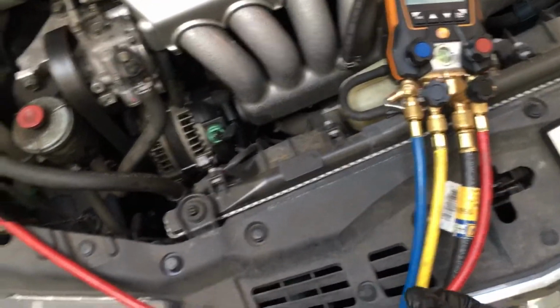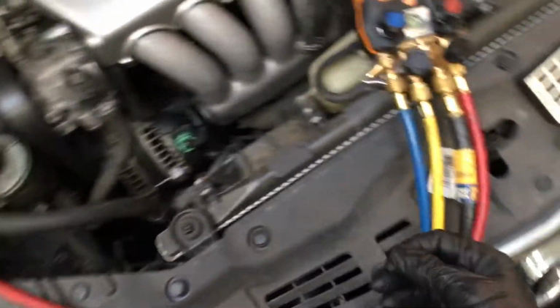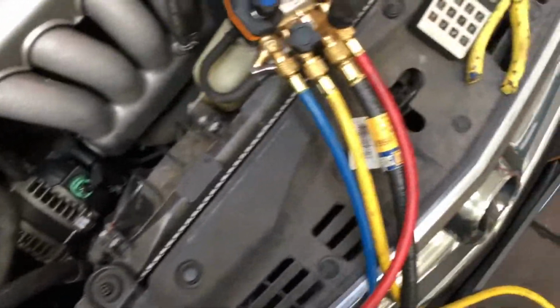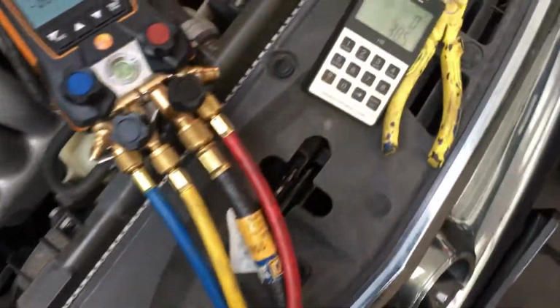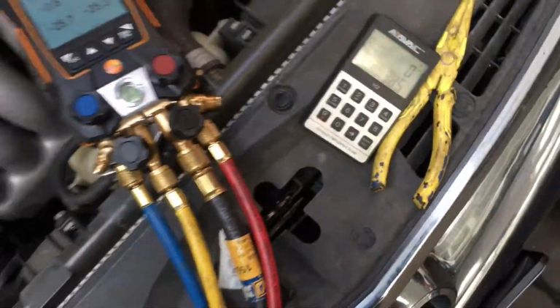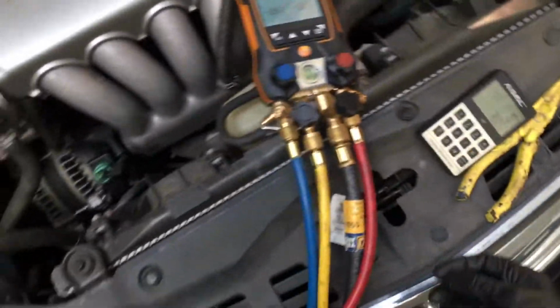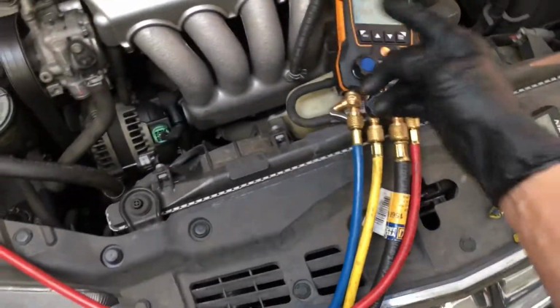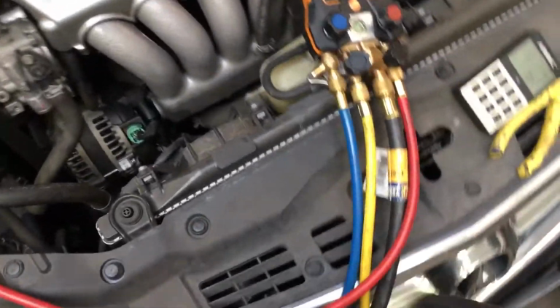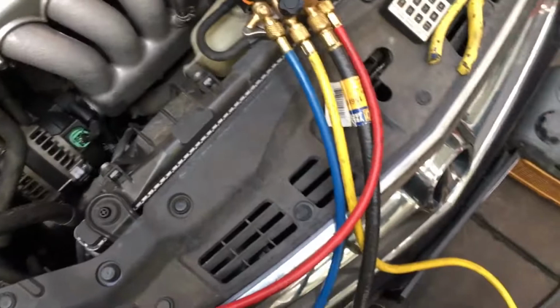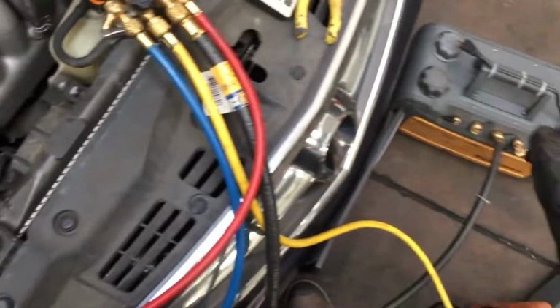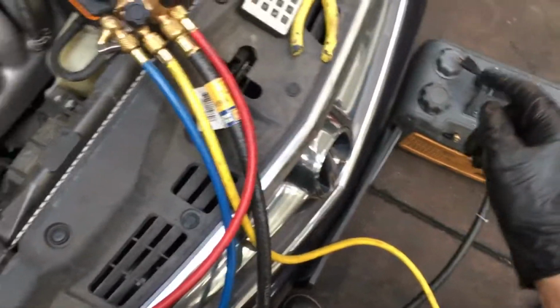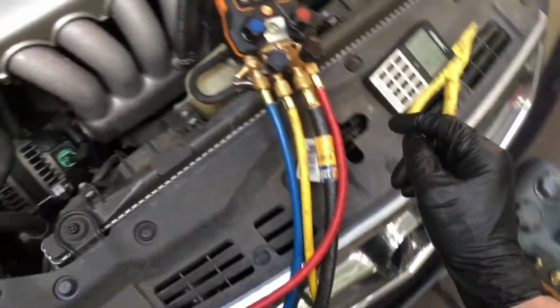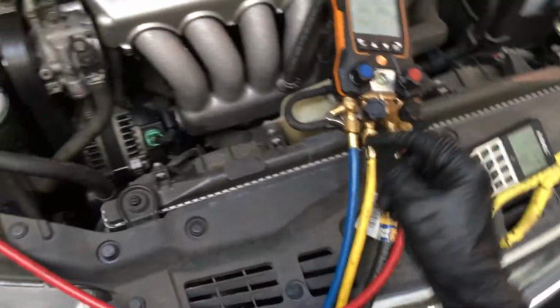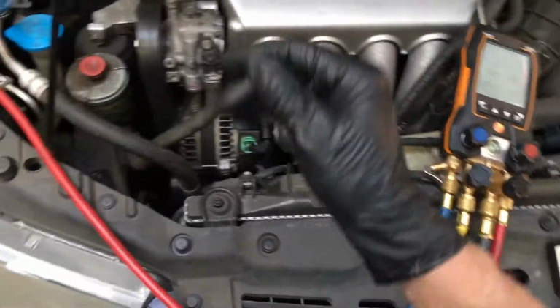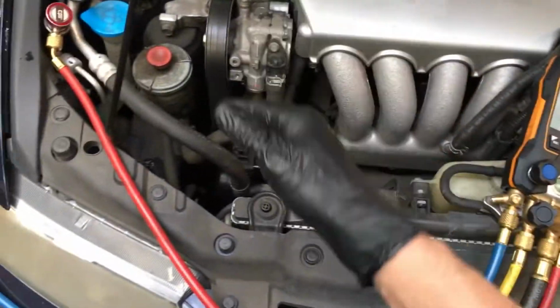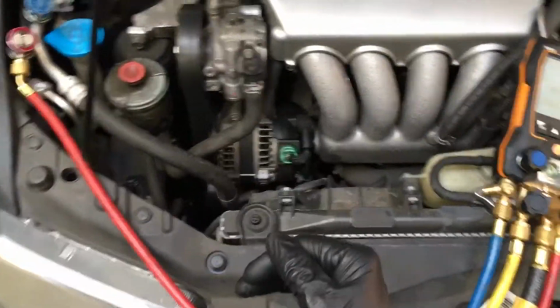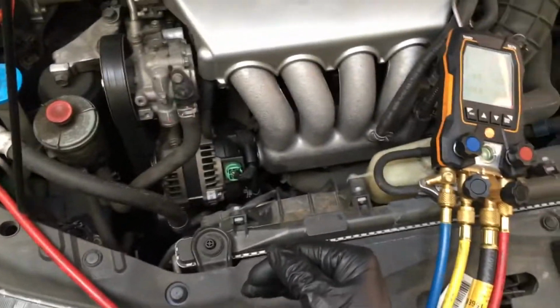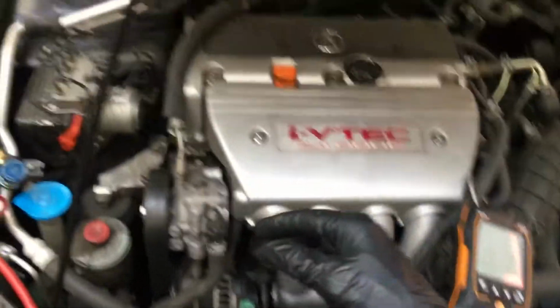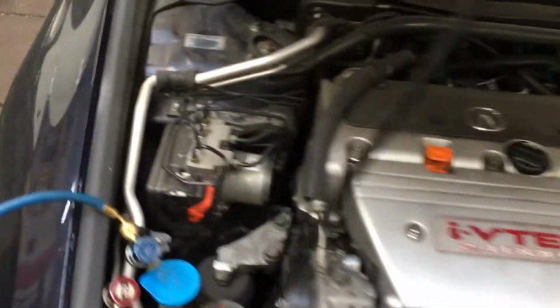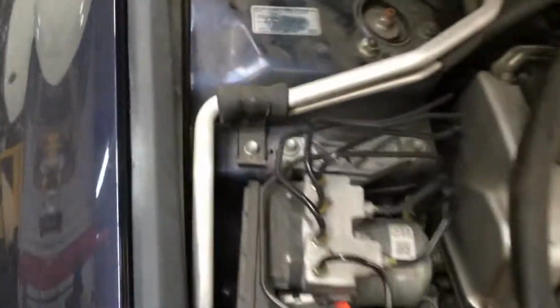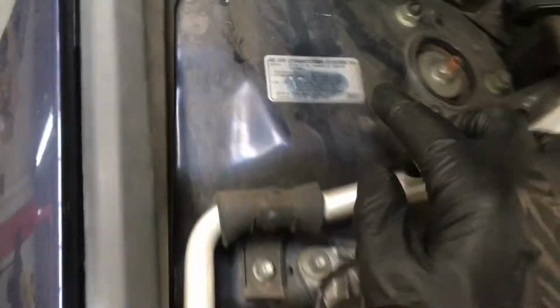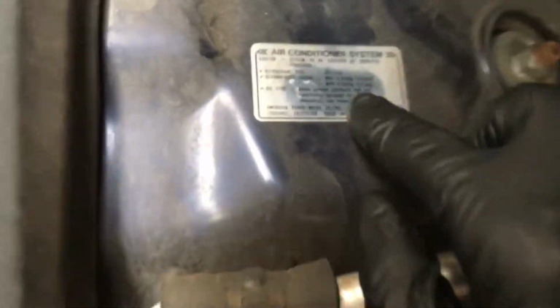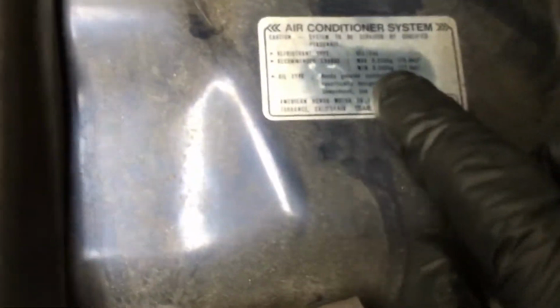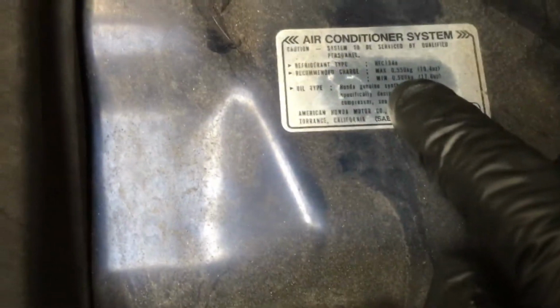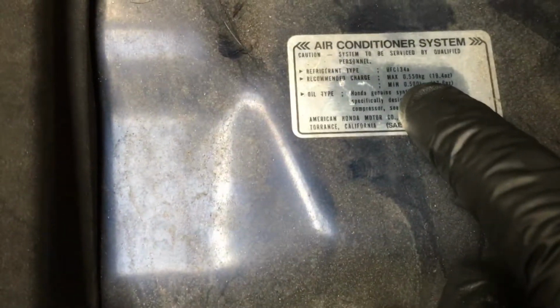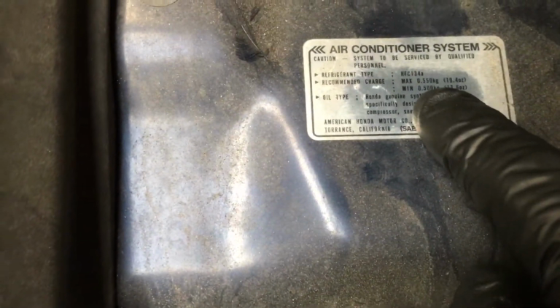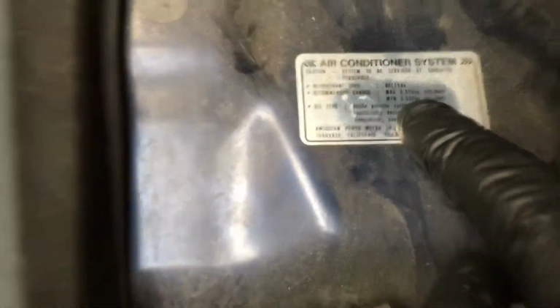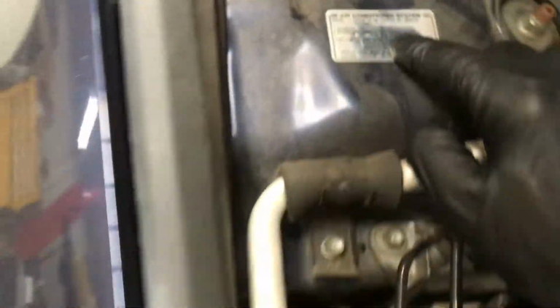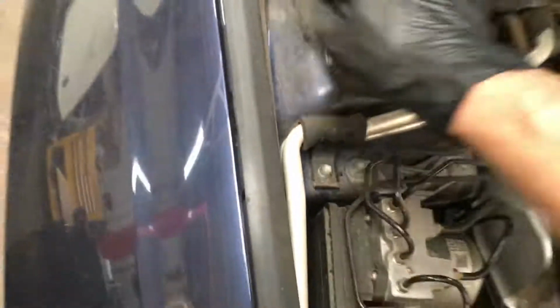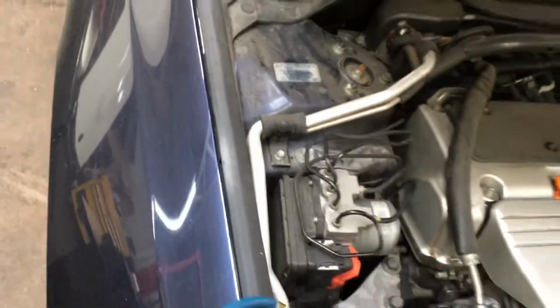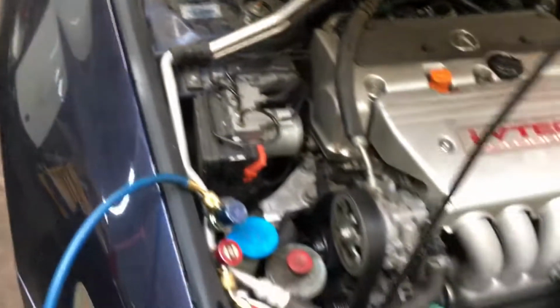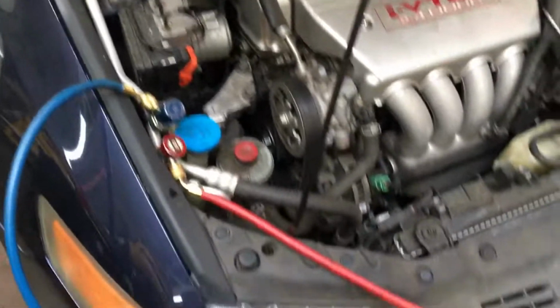Okay, so let's go on from here. I'll throw on the vacuum pump, we'll pull a vacuum down, and I will fill the system back up properly to 550 grams and let's see what happens.